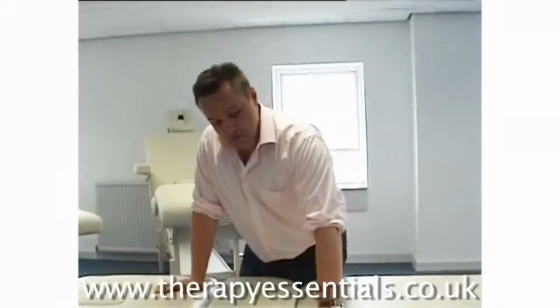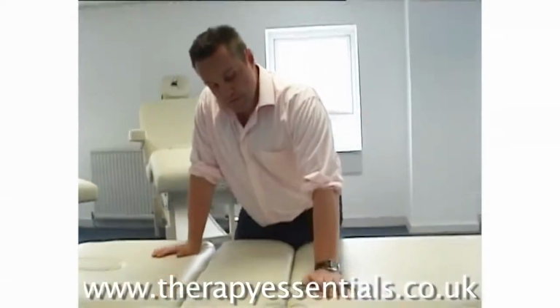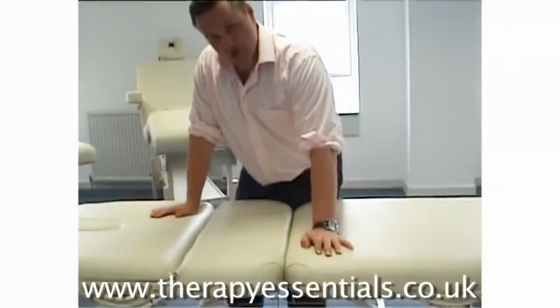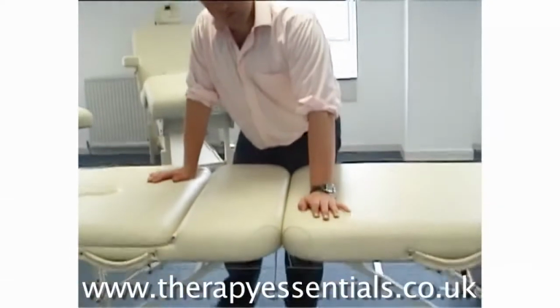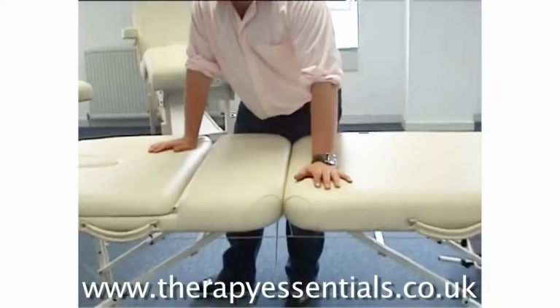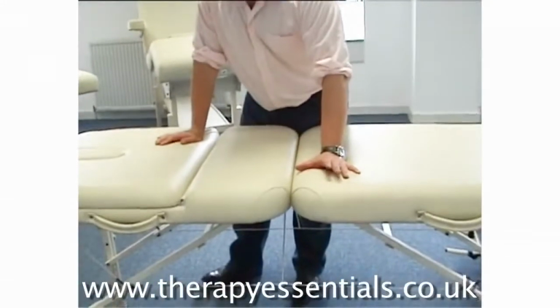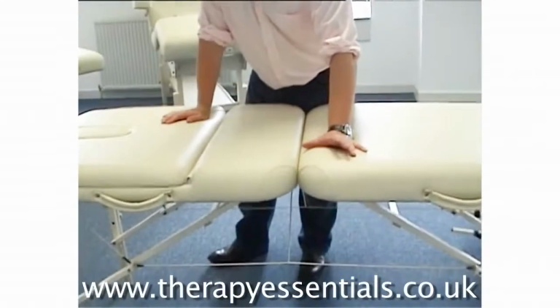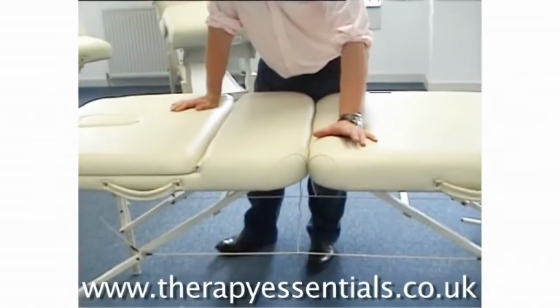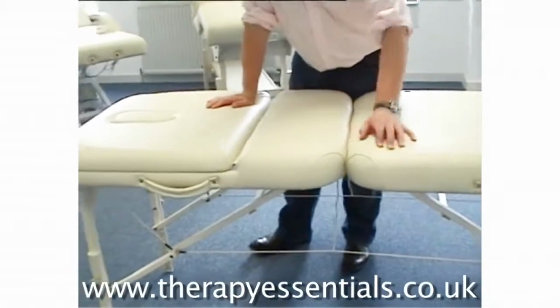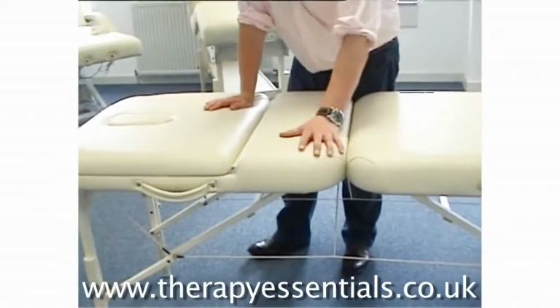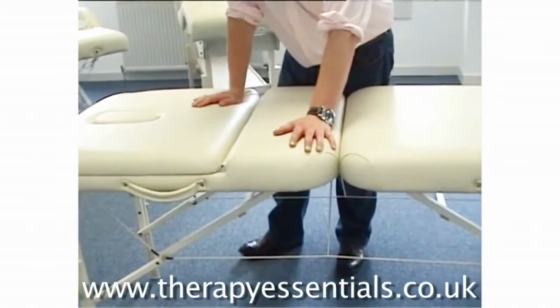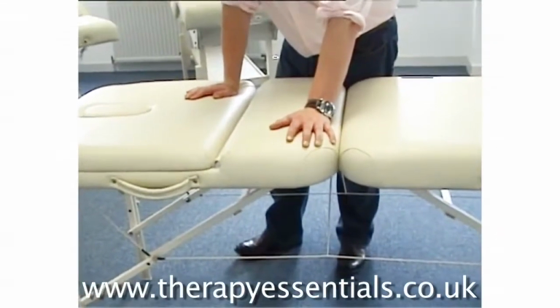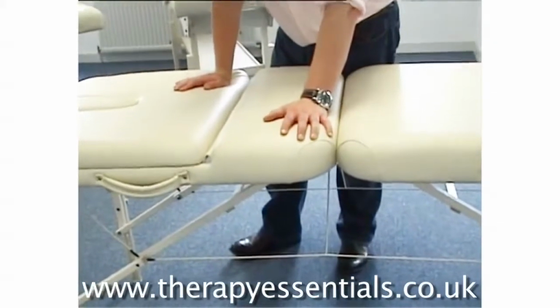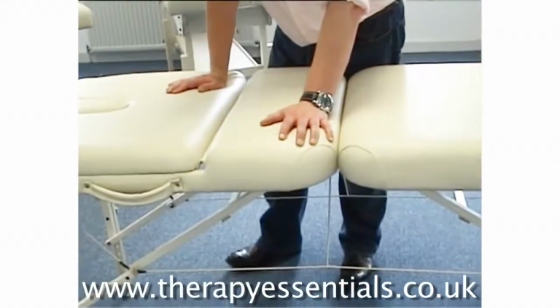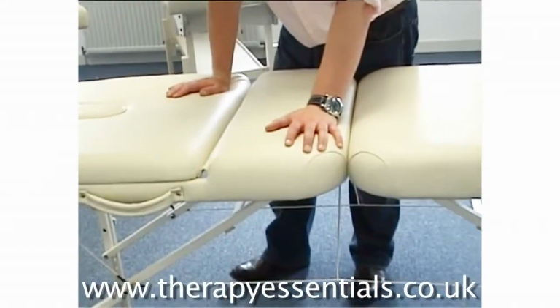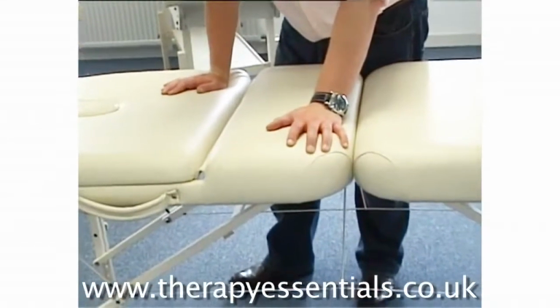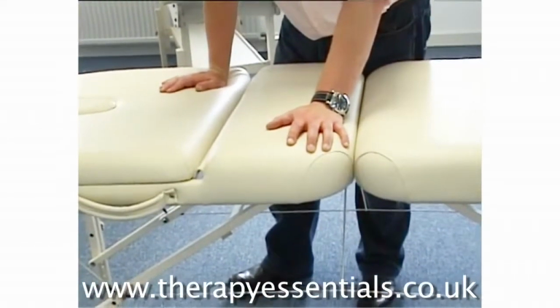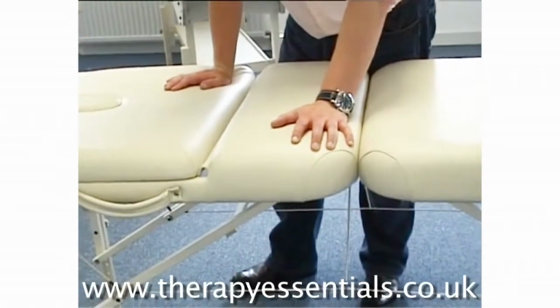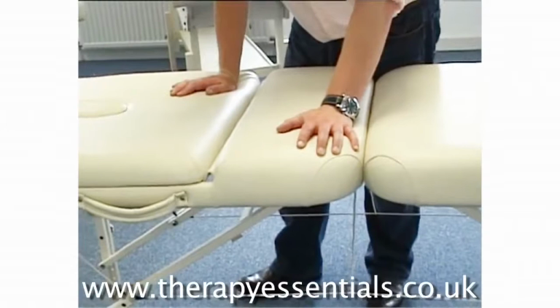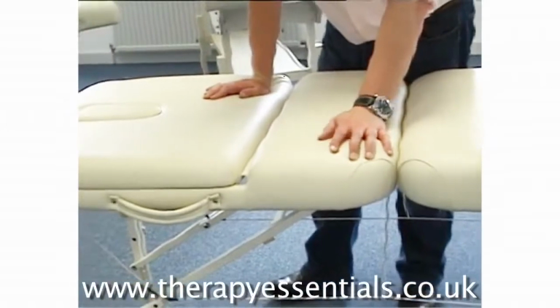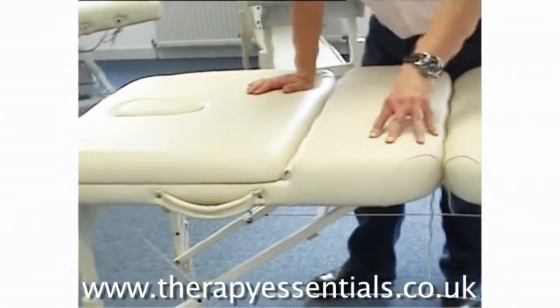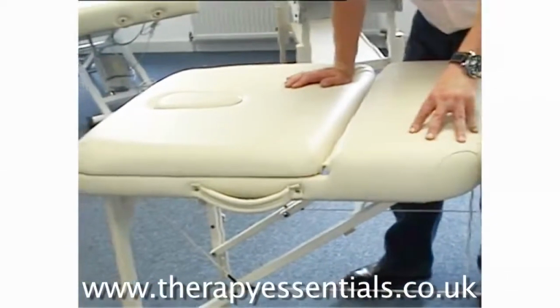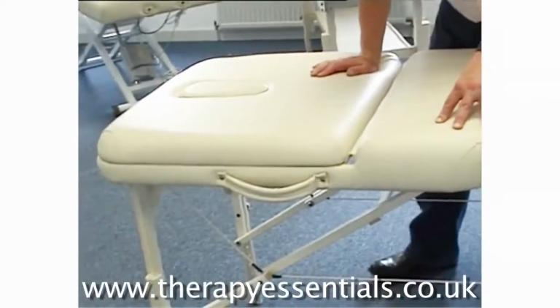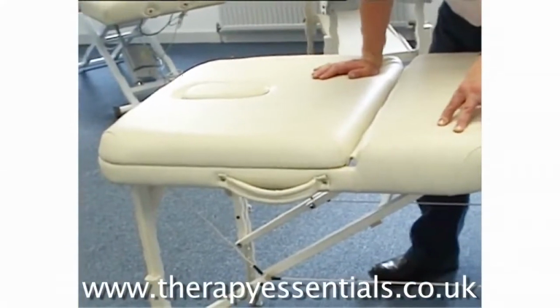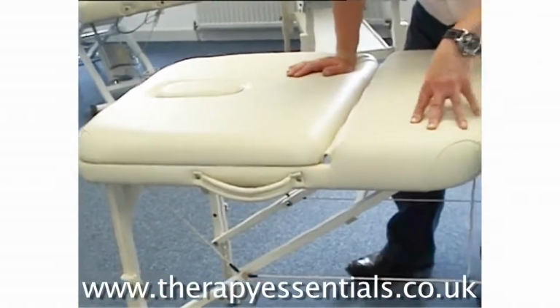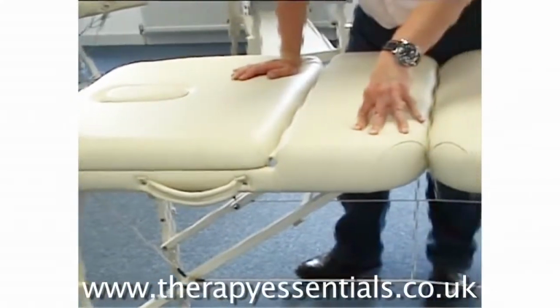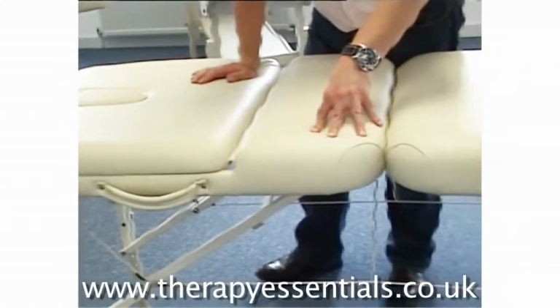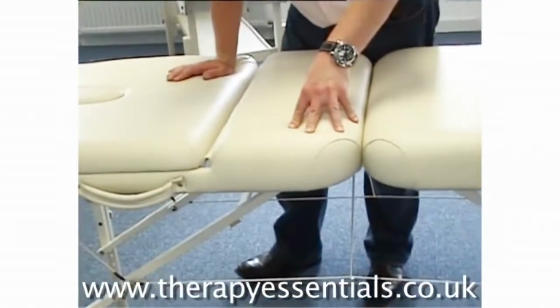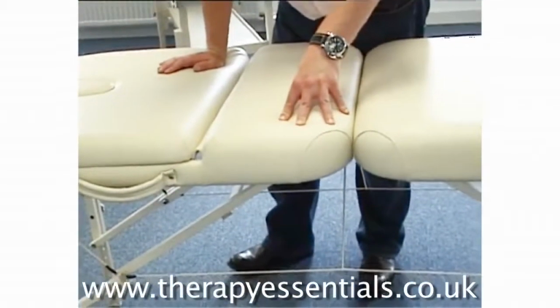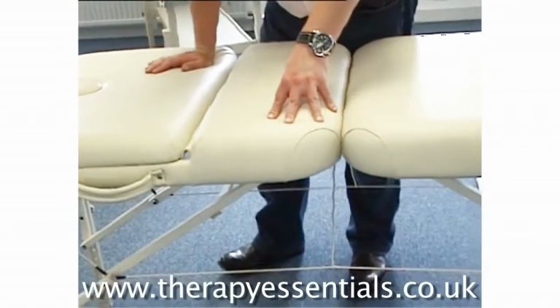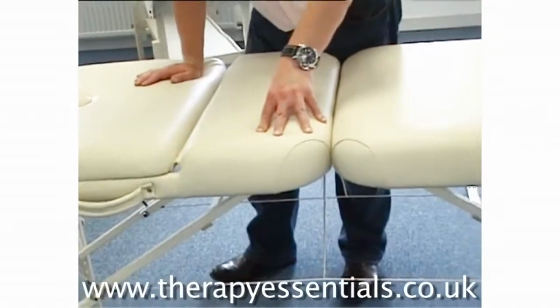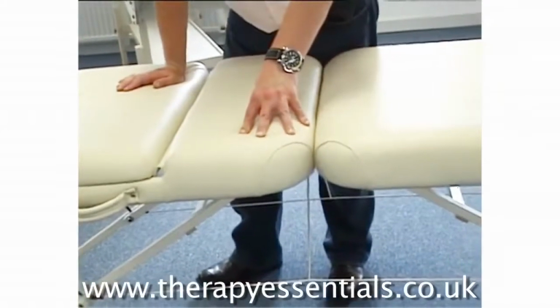It comes equipped with luxurious PU upholstery, which is lovely and soft to the touch. Underneath, we've got a two and a half inch triple ply foam, which is really very, very luxurious. You press in, it's soft and then you get the support.